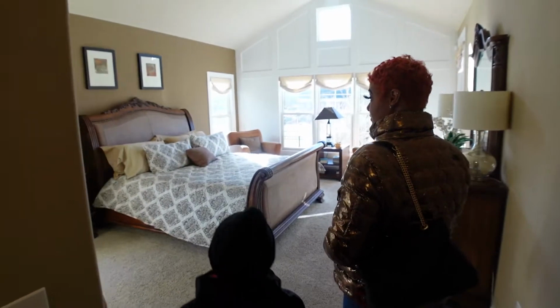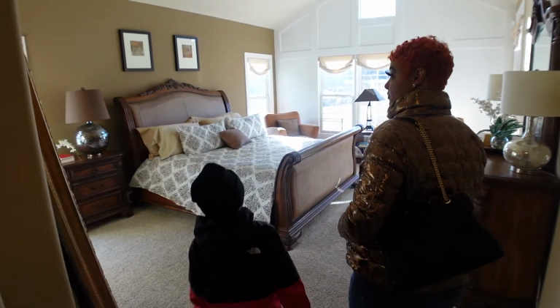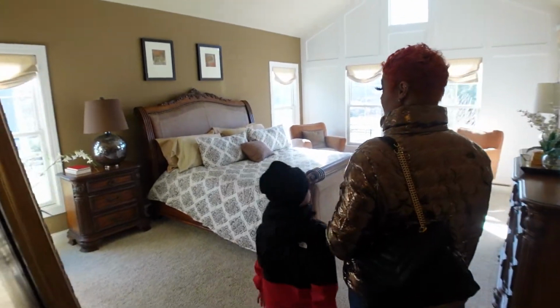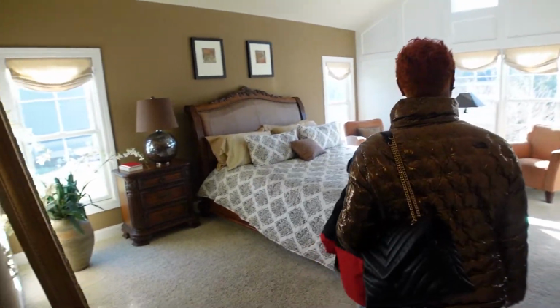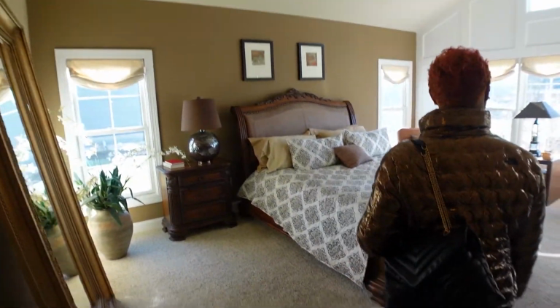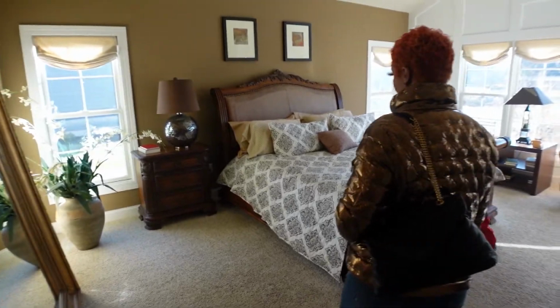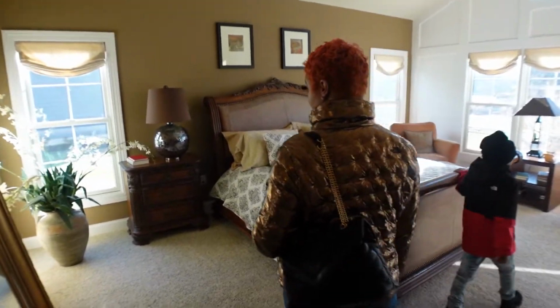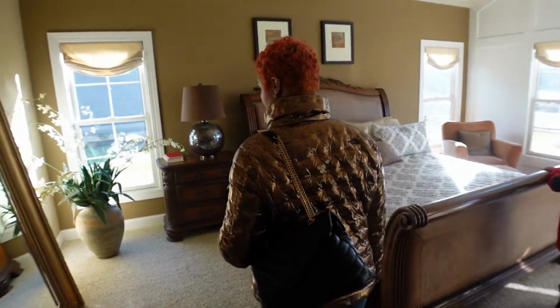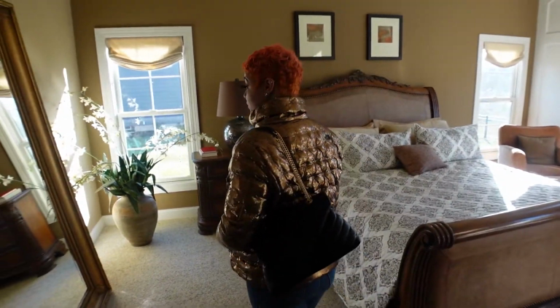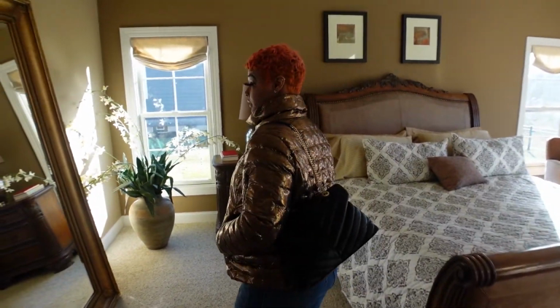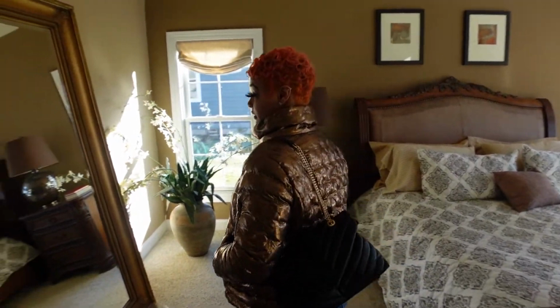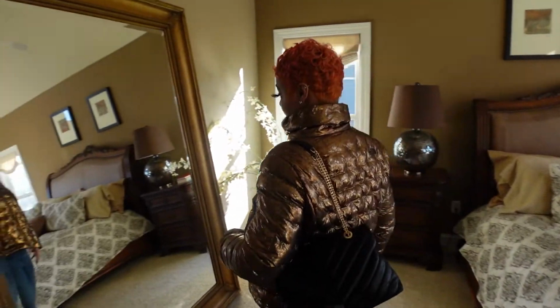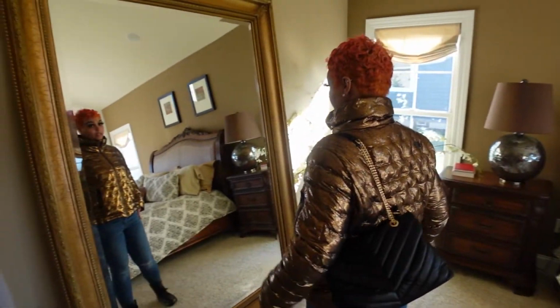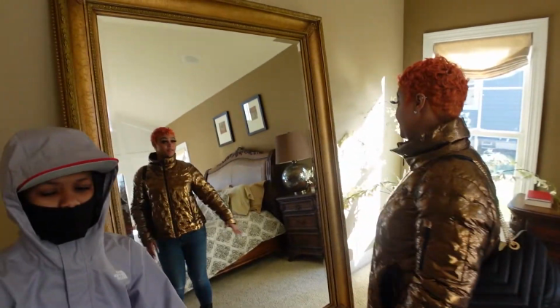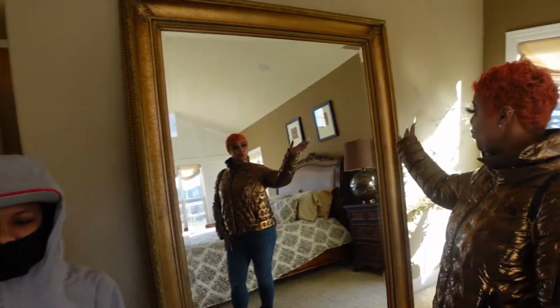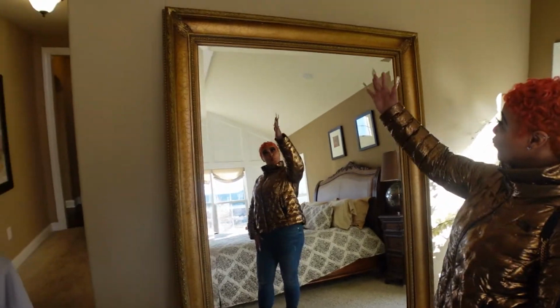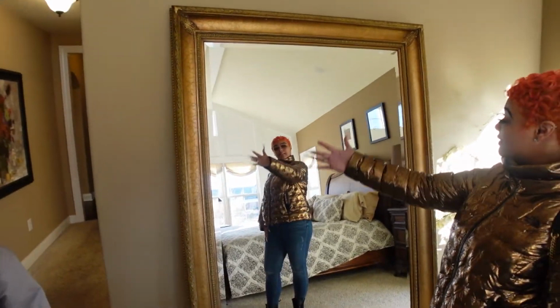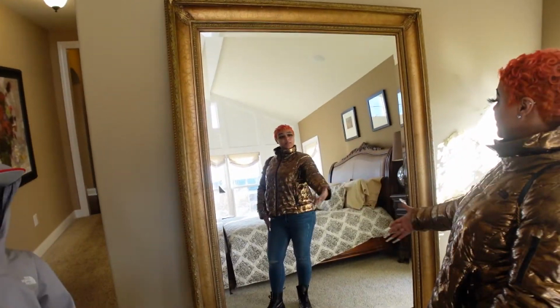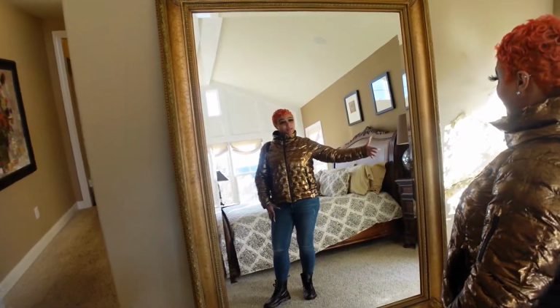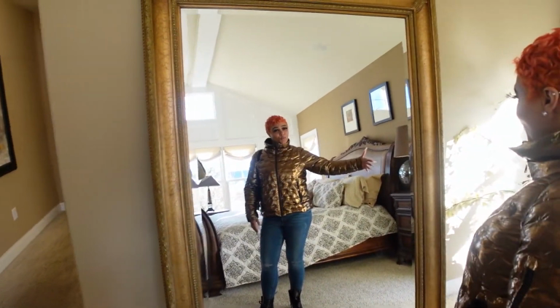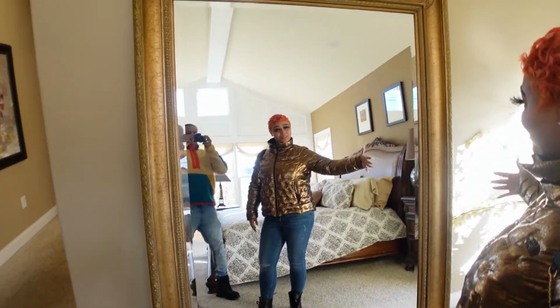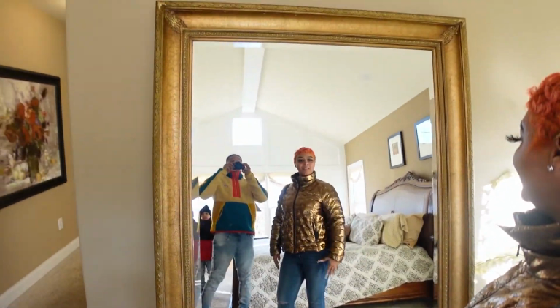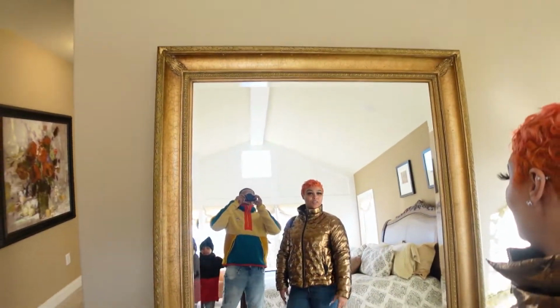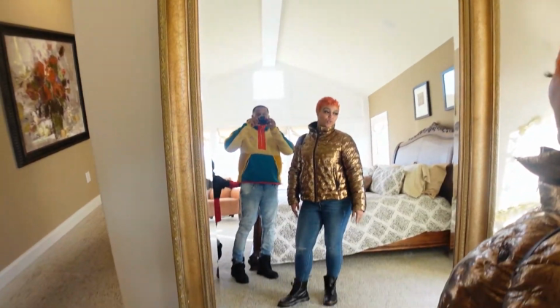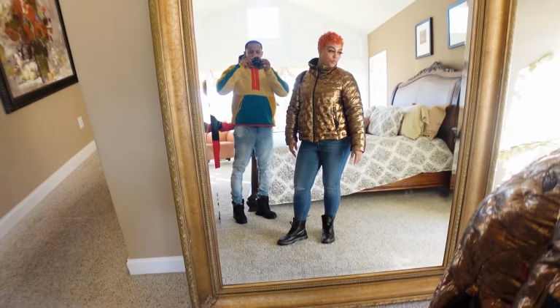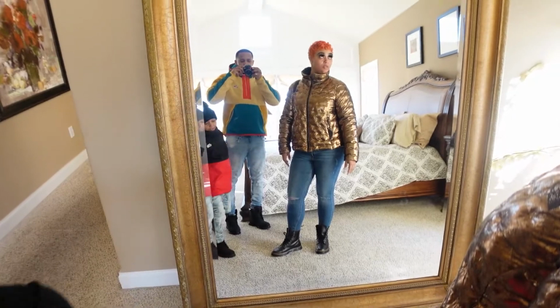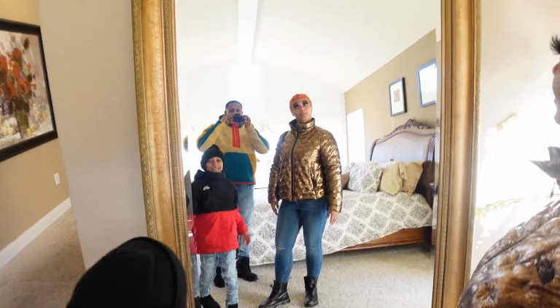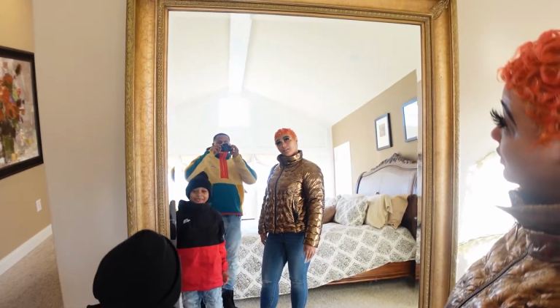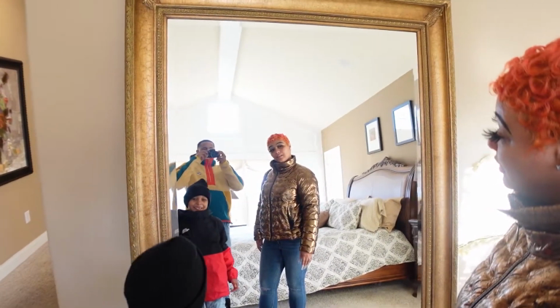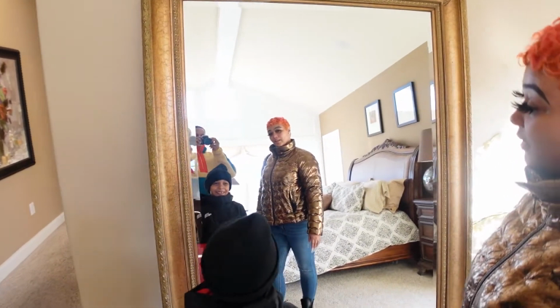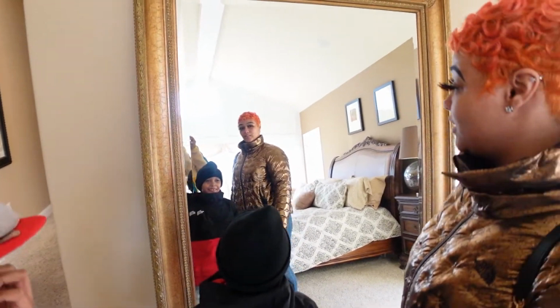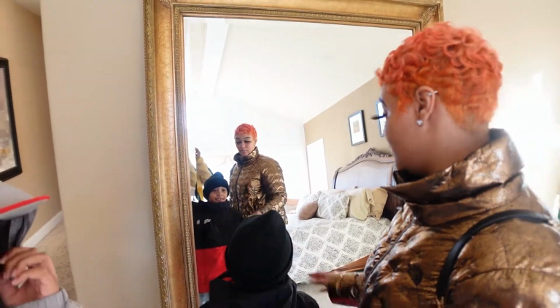This main bedroom — obviously the decoration is garbage, but we're just looking at the space. Yeah, that's a huge mirror. It is huge — everybody can fit in this mirror.